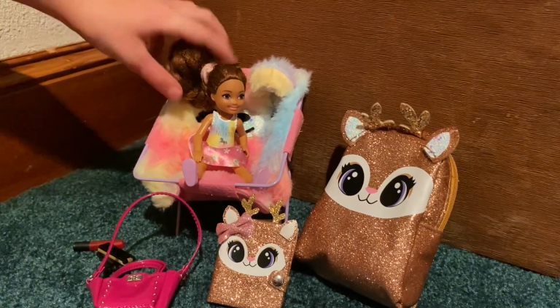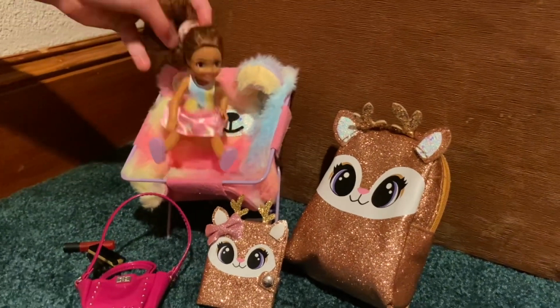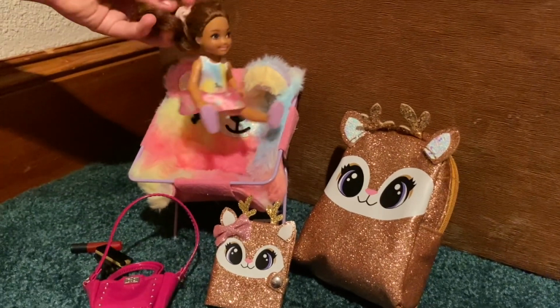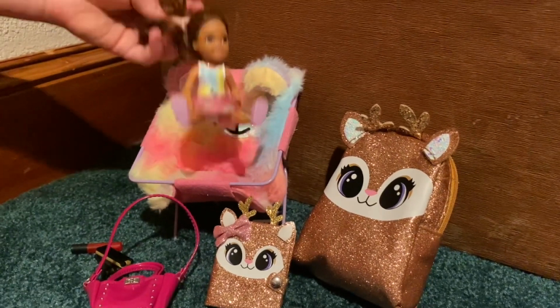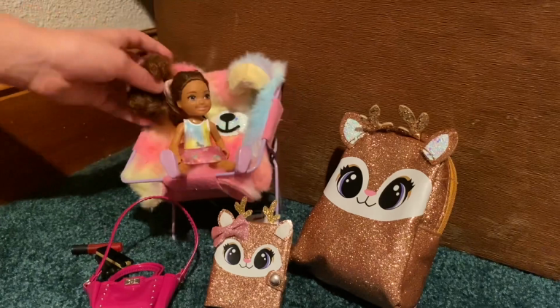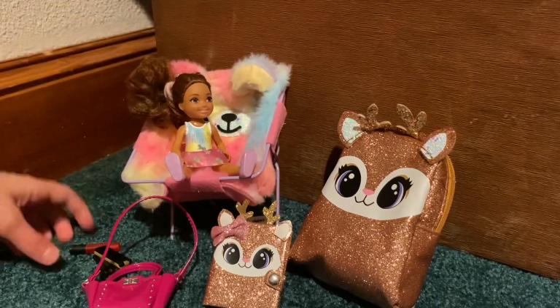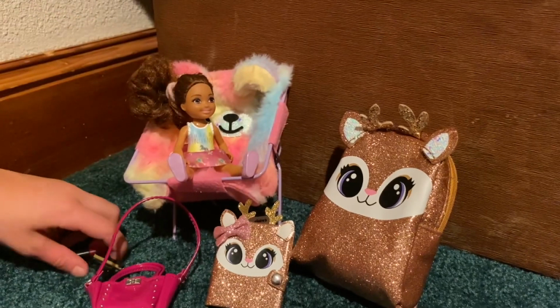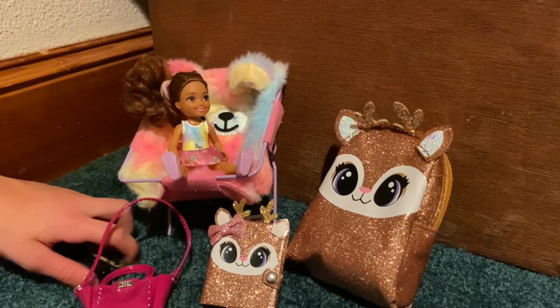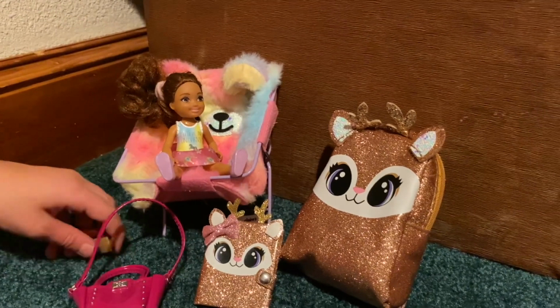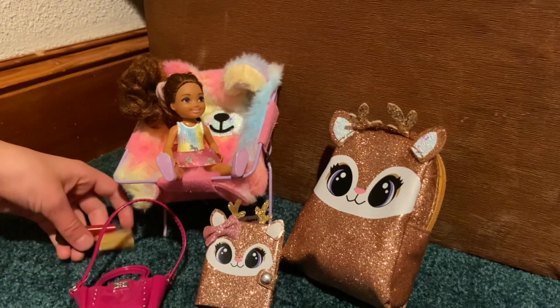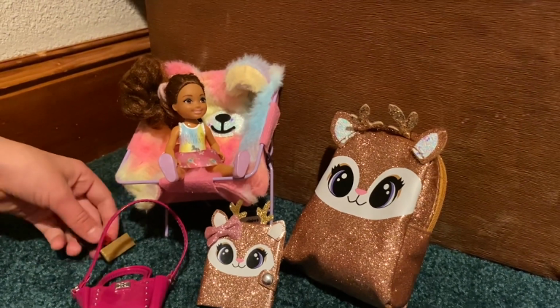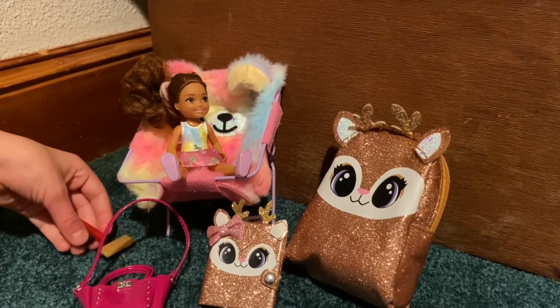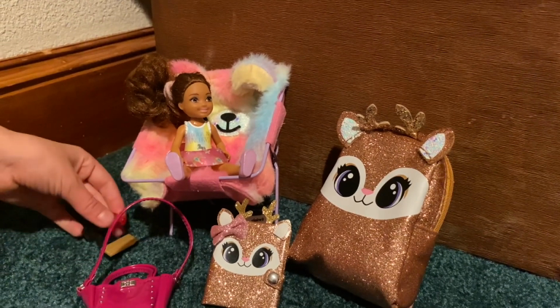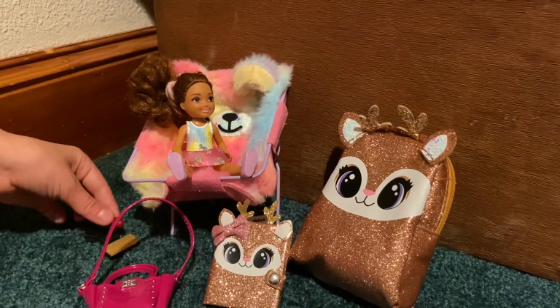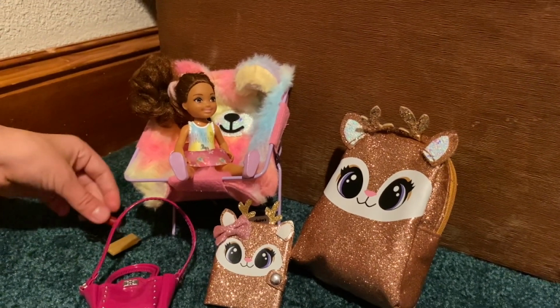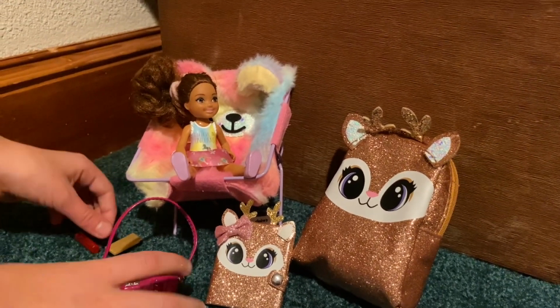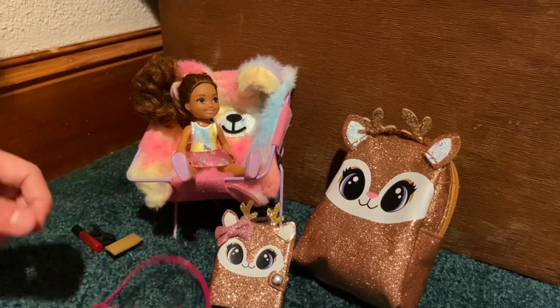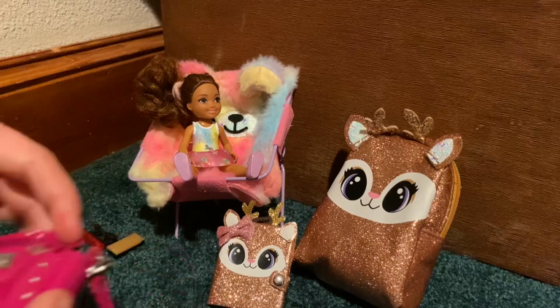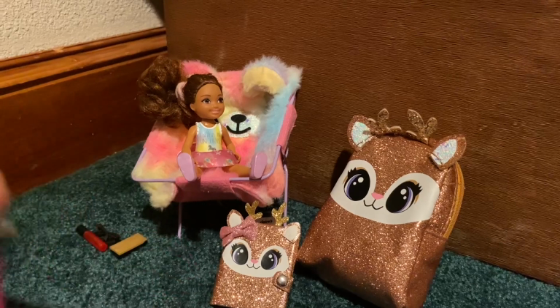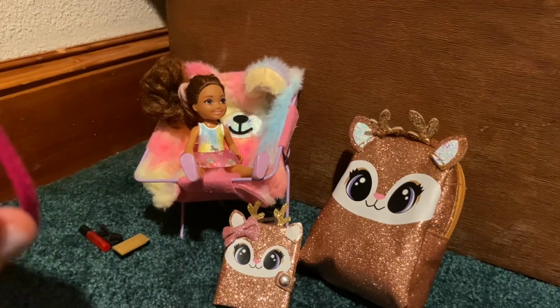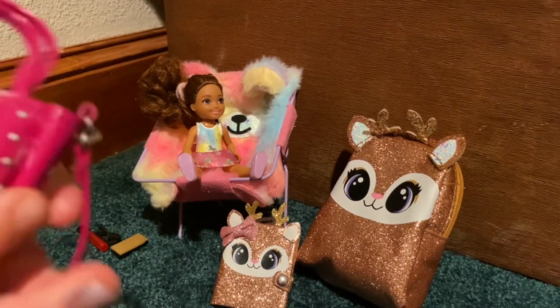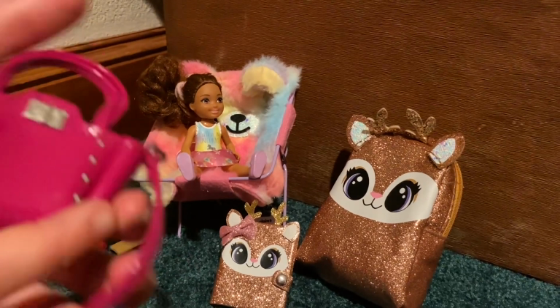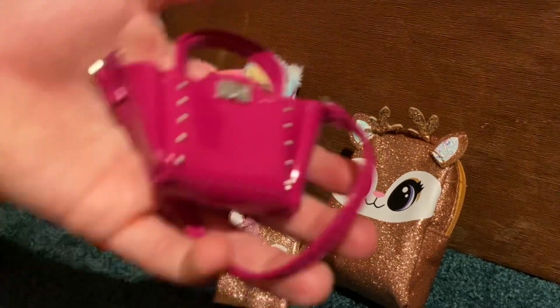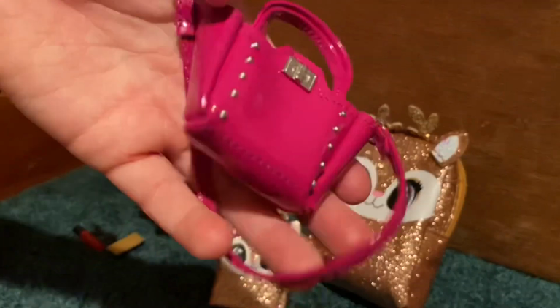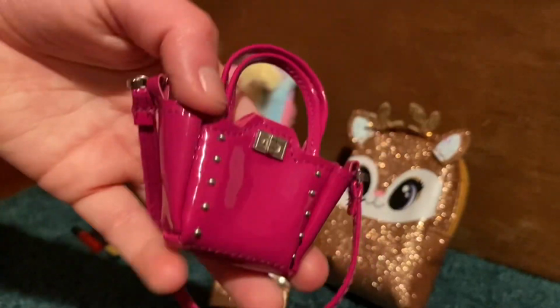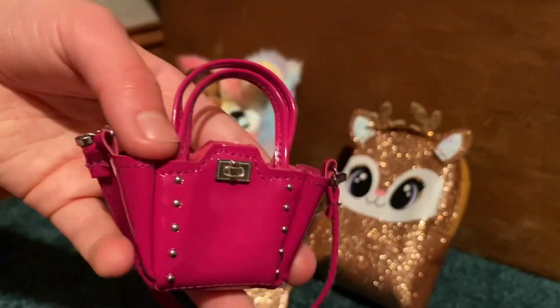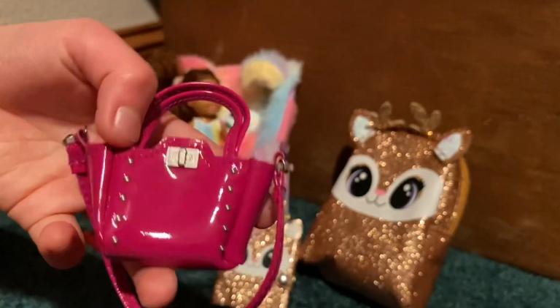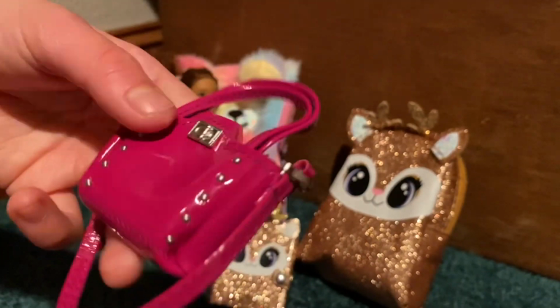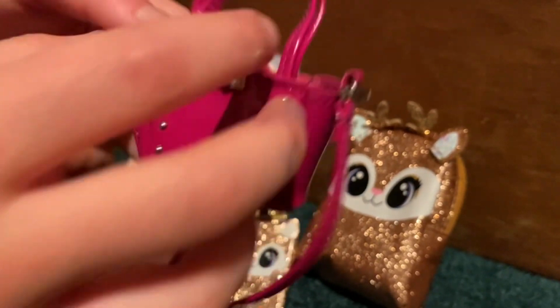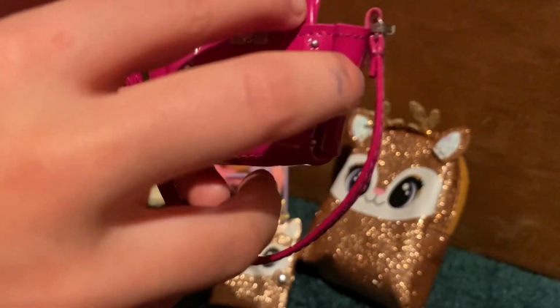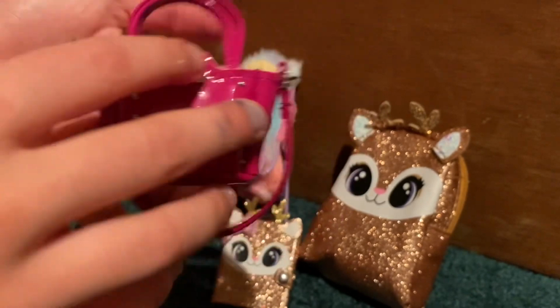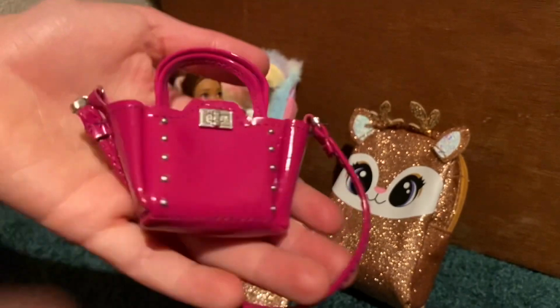The Barbie is not from Claire's, it's just a cute little decoration. First we're going to start off with our five surprise fashion mini brand — I got this purse.